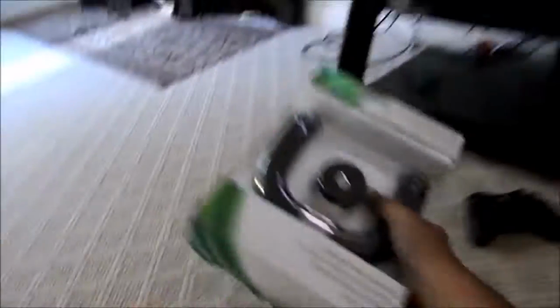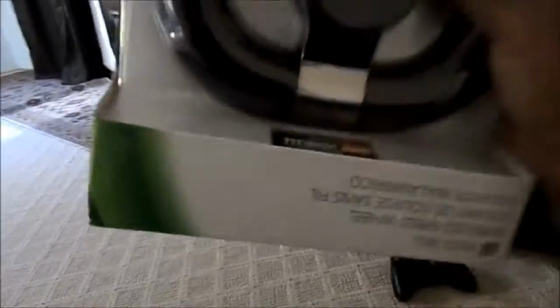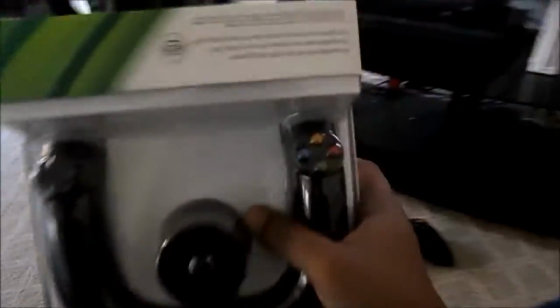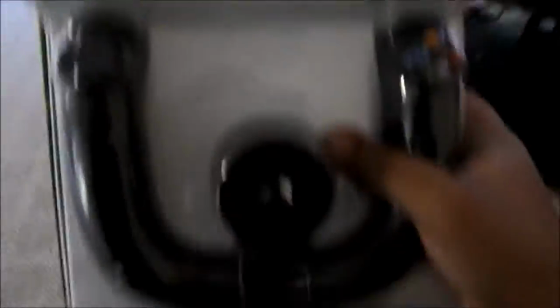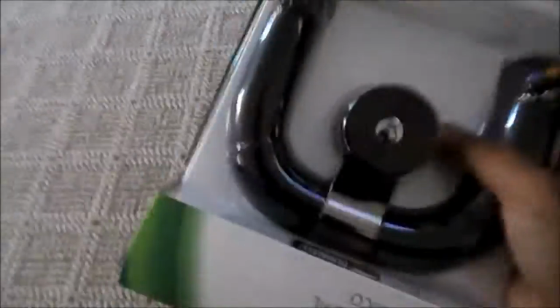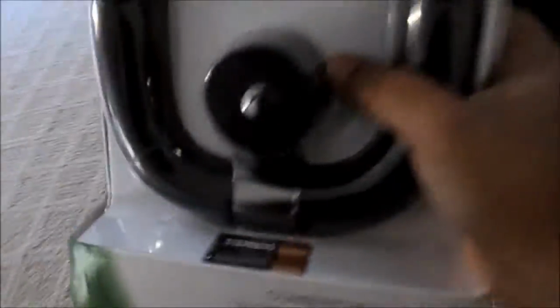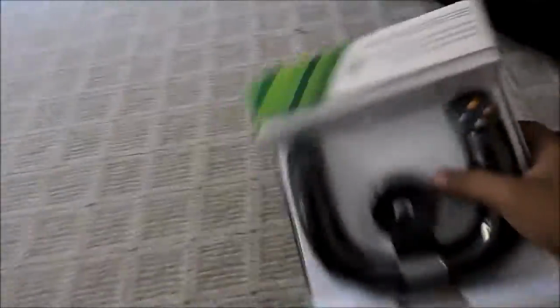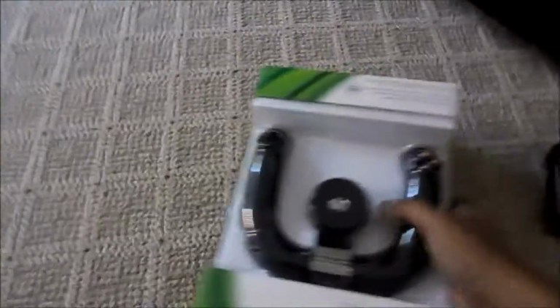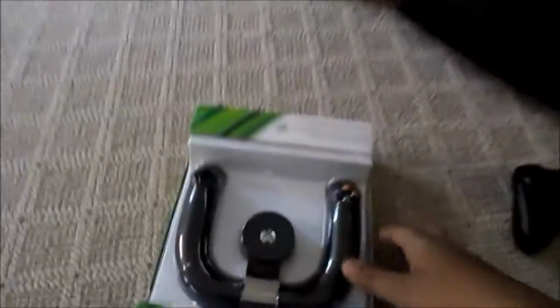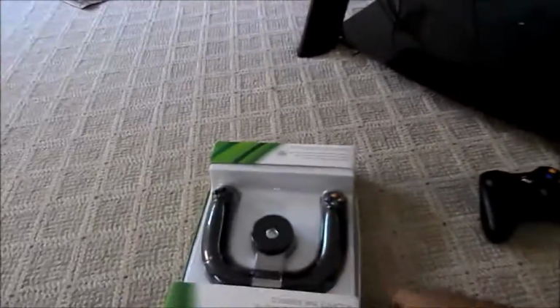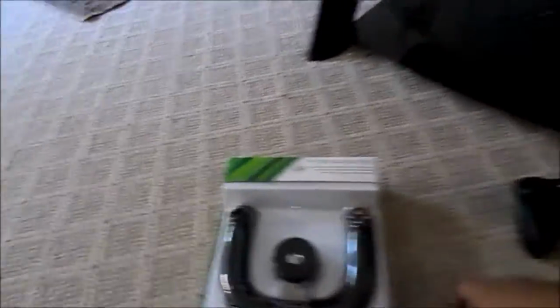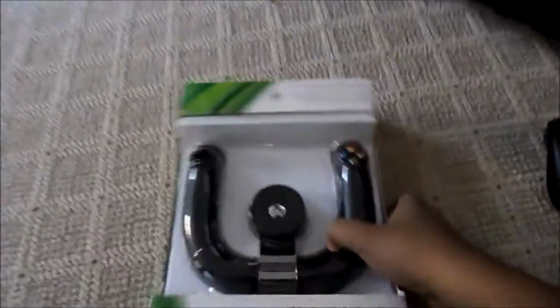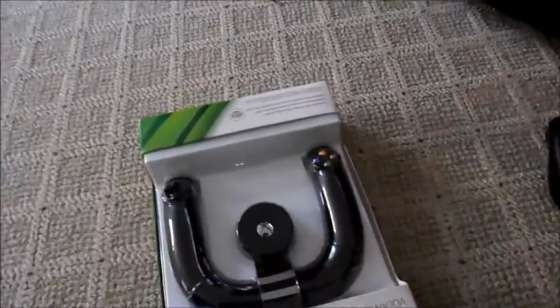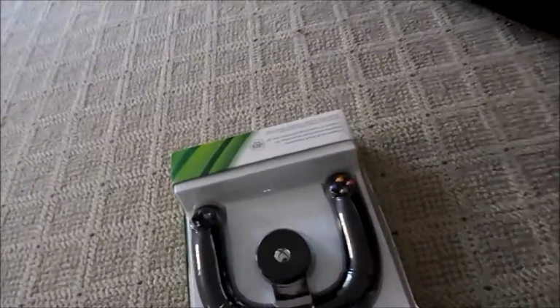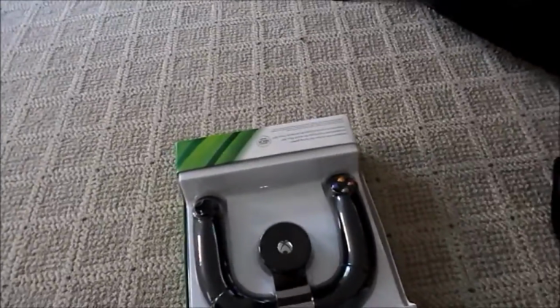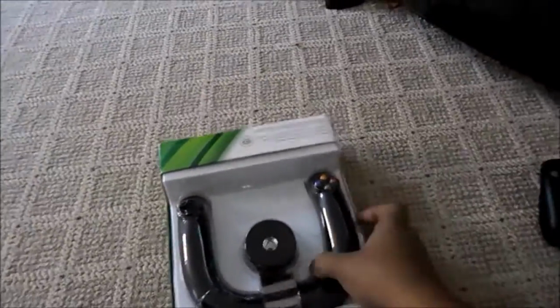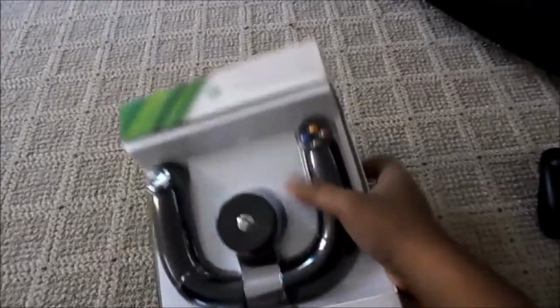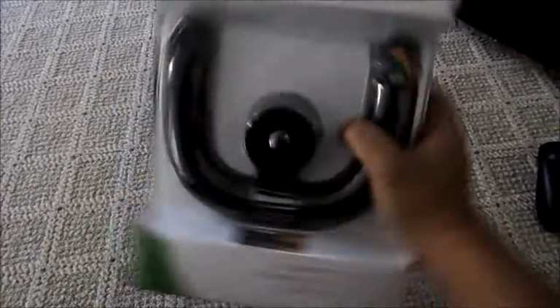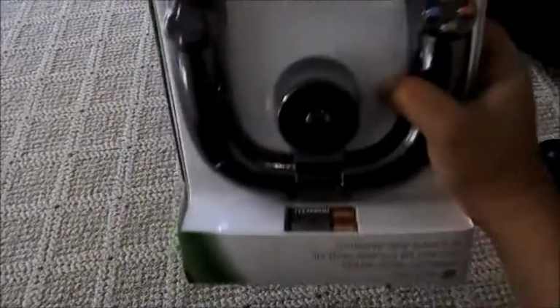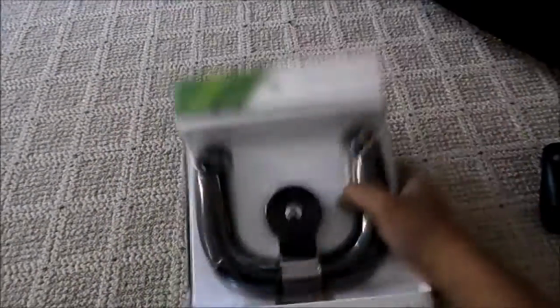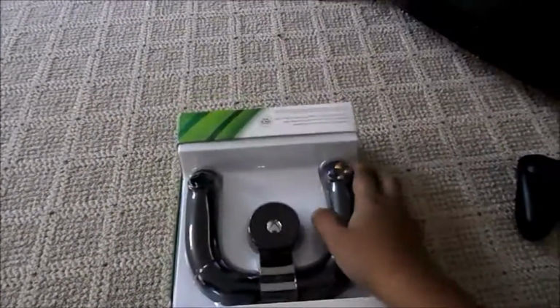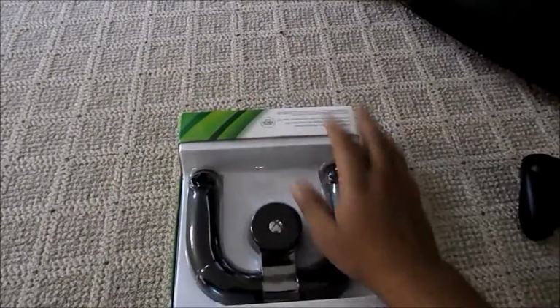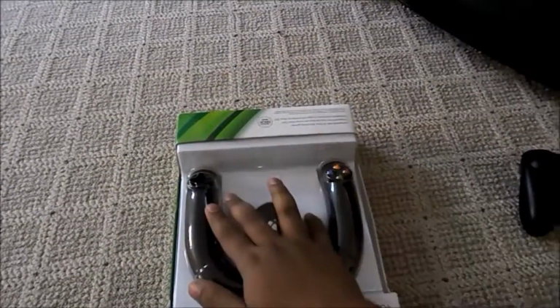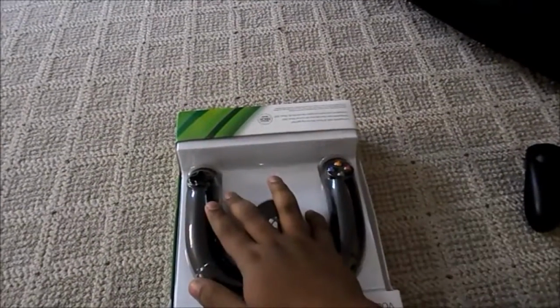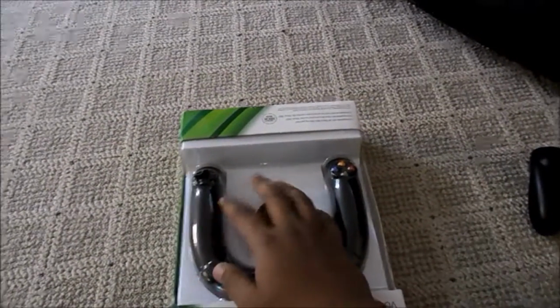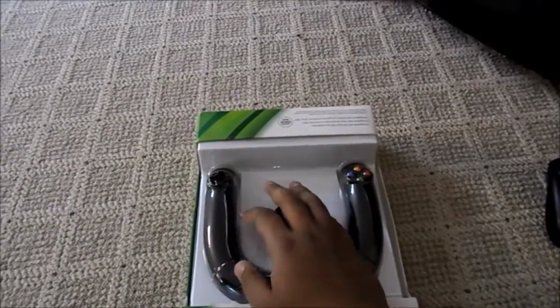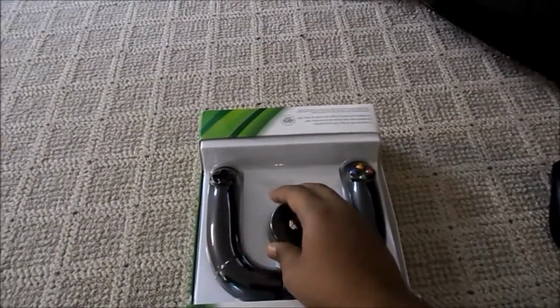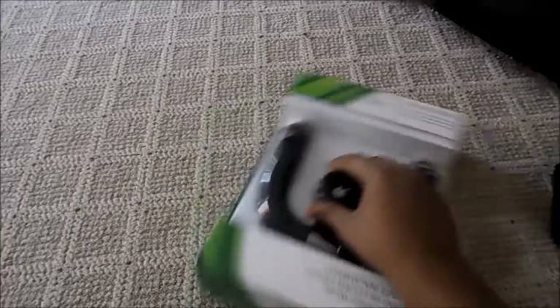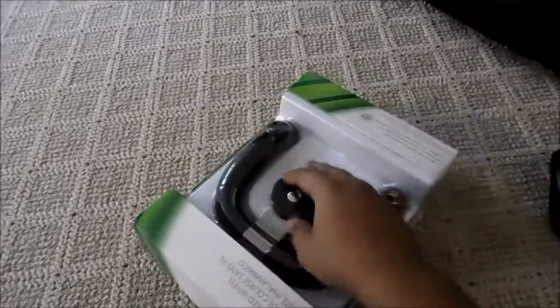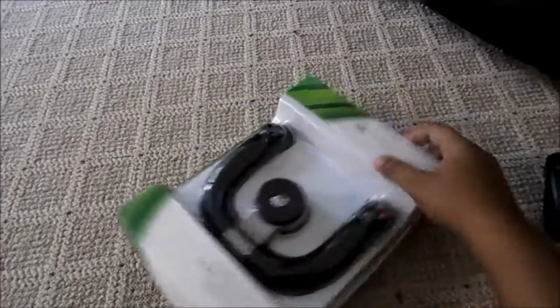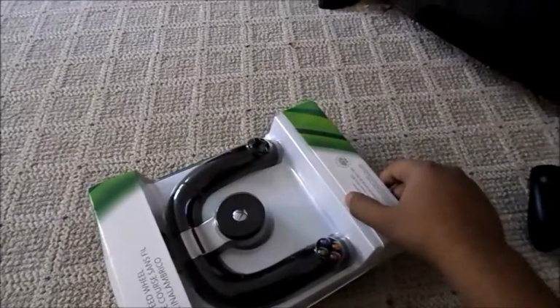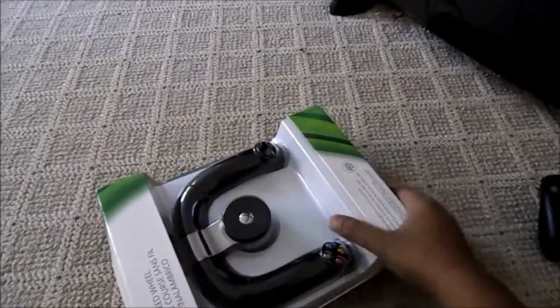This is a Wireless Speed Wheel designed for racing games, including my favorite franchise Need for Speed. I have Need for Speed Hot Pursuit and I'll try to see how it works with that. So let's go straight to the unboxing, God willing, and see how it goes.